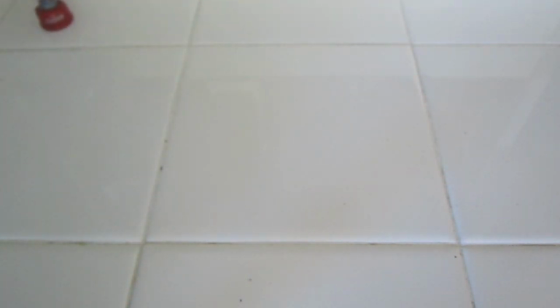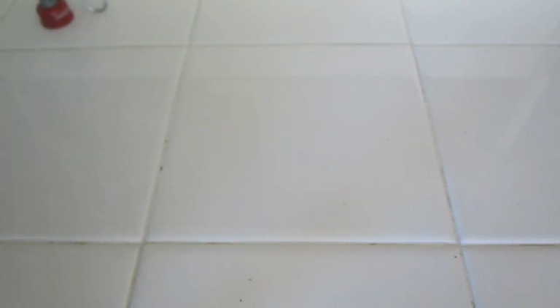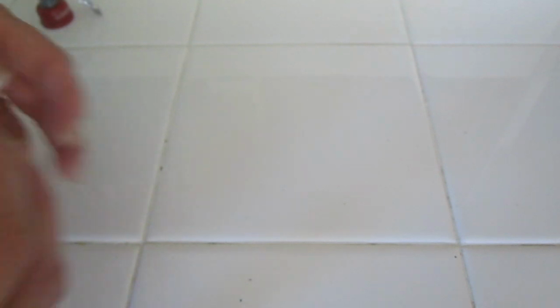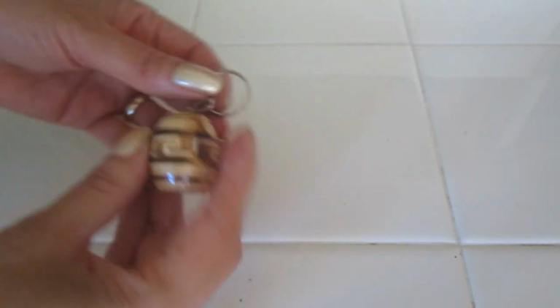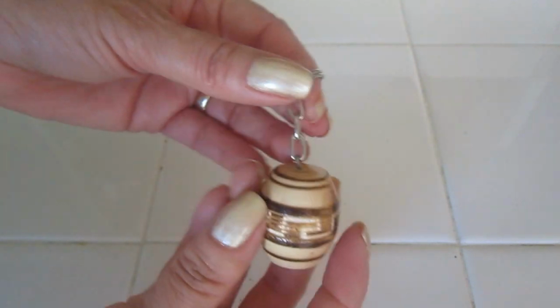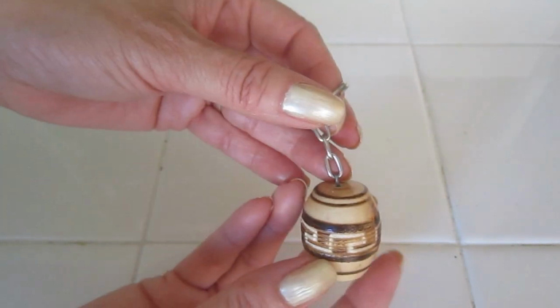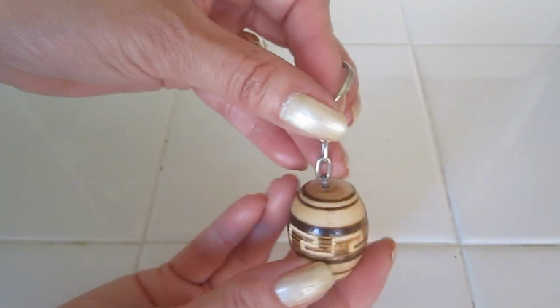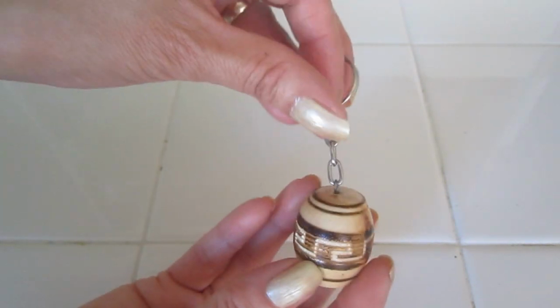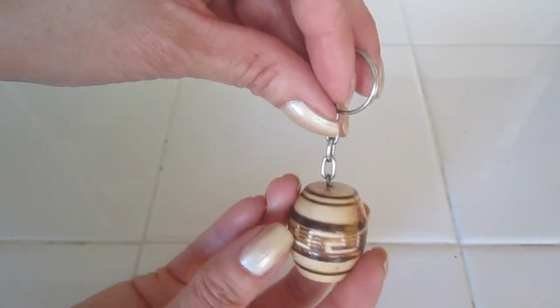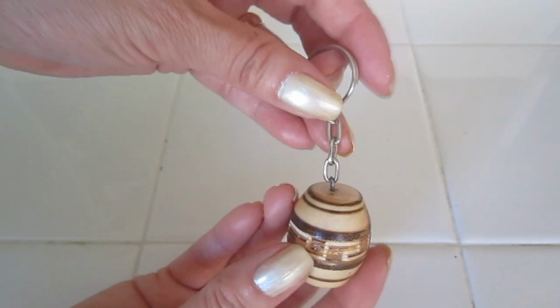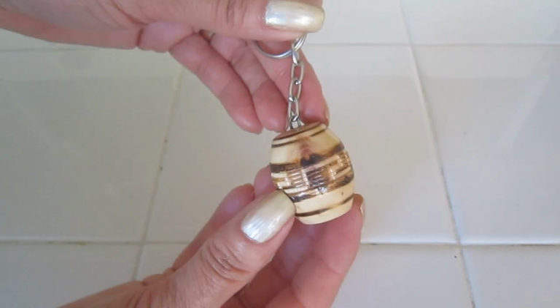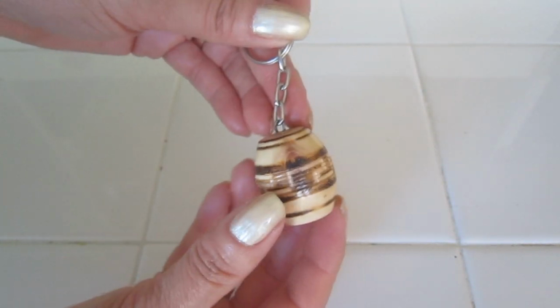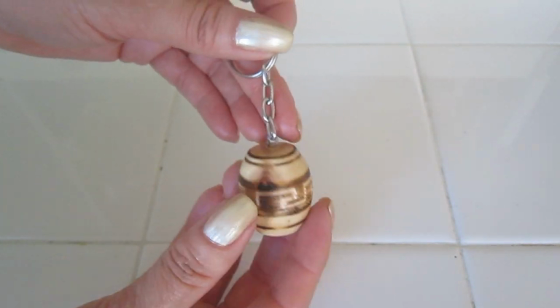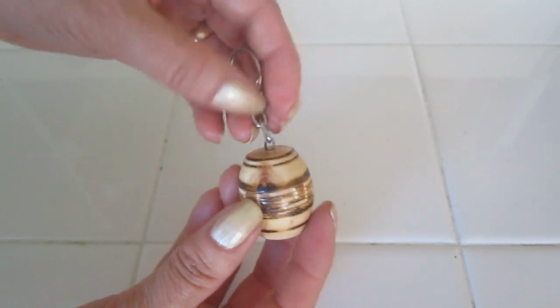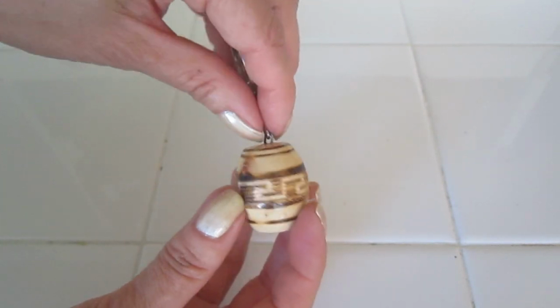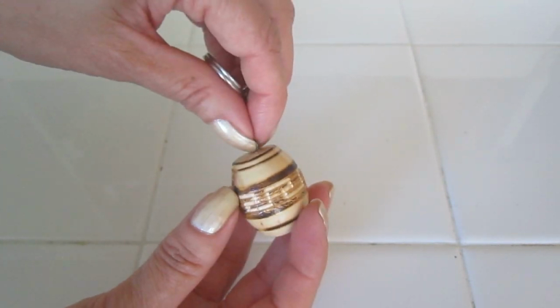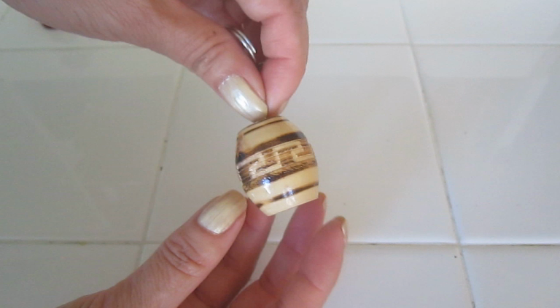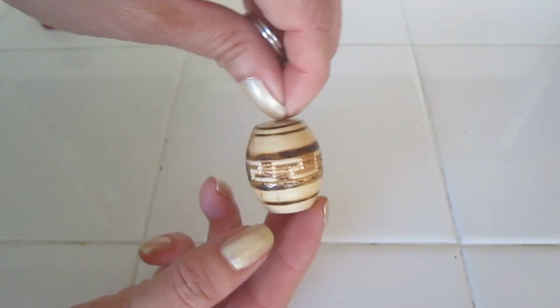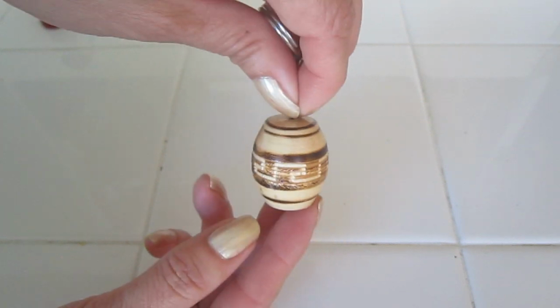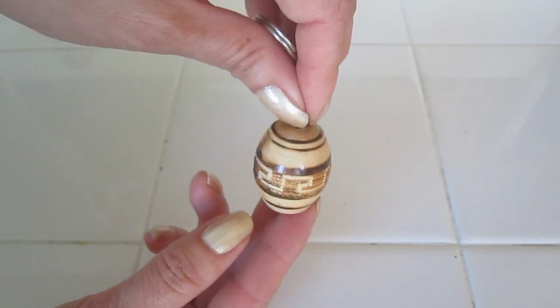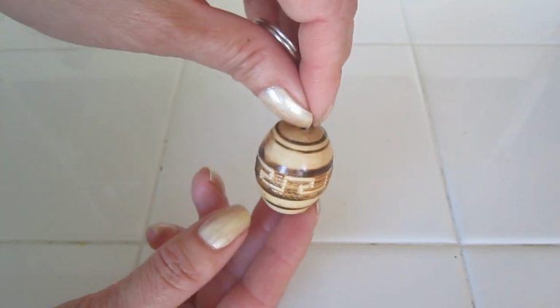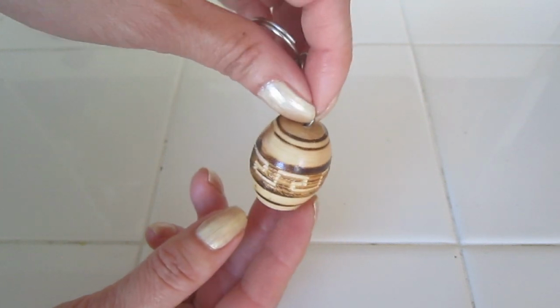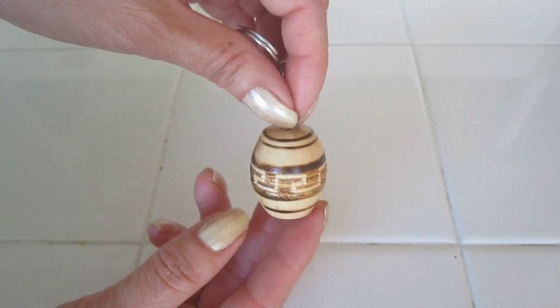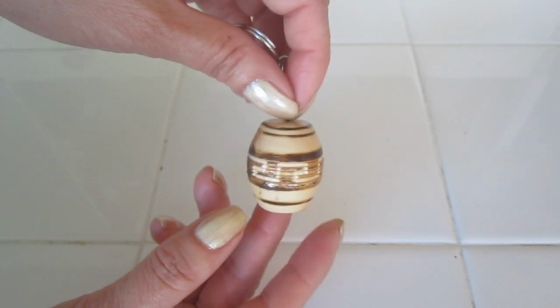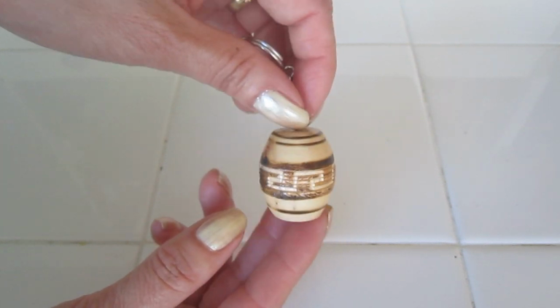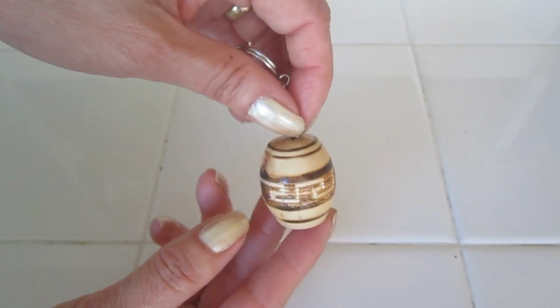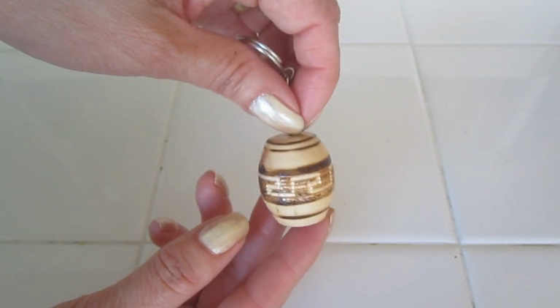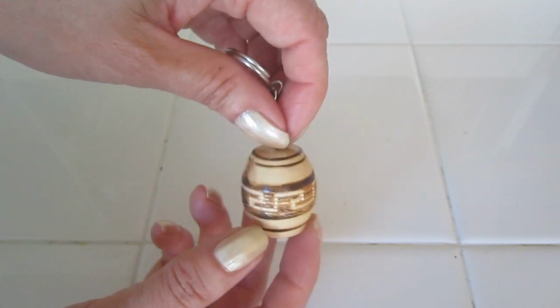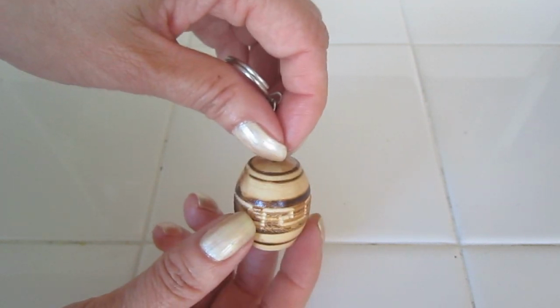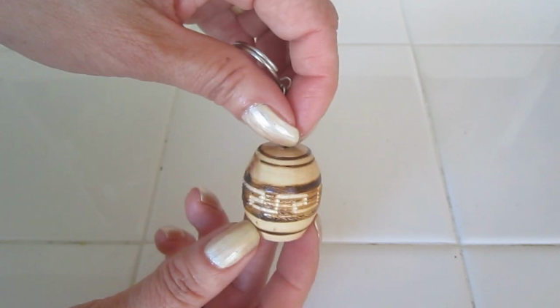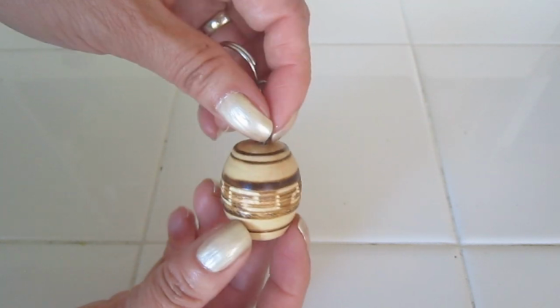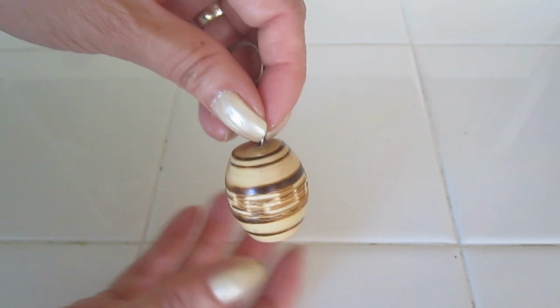In keychains I also found this barrel. I only need to remove this part and this would be perfect for a 1/12th scale.